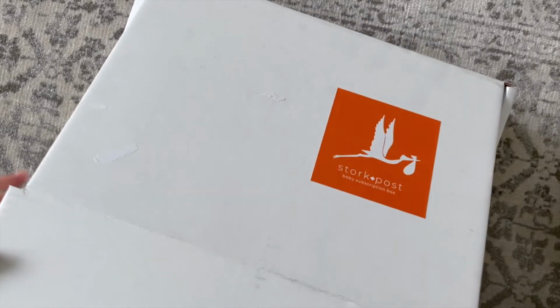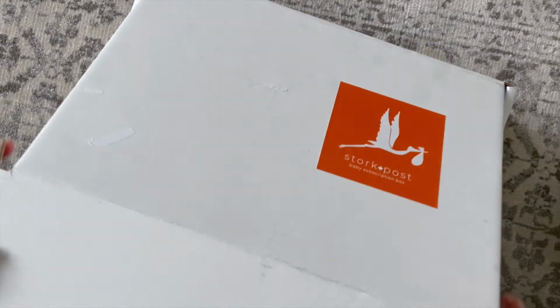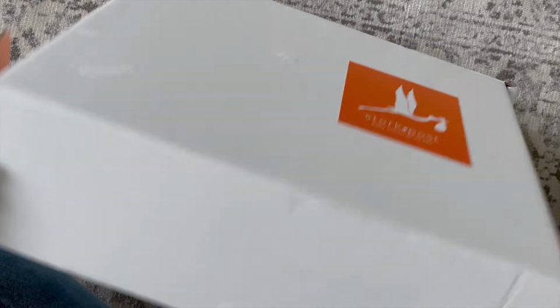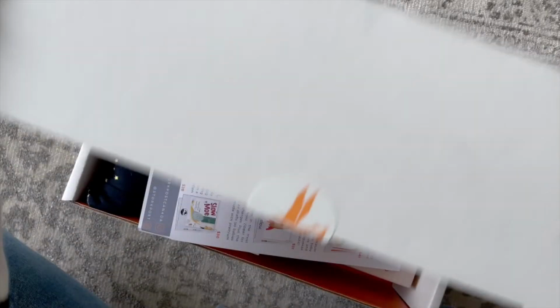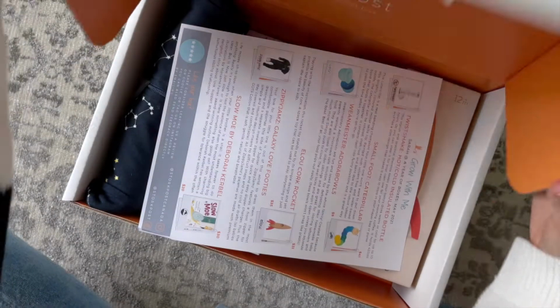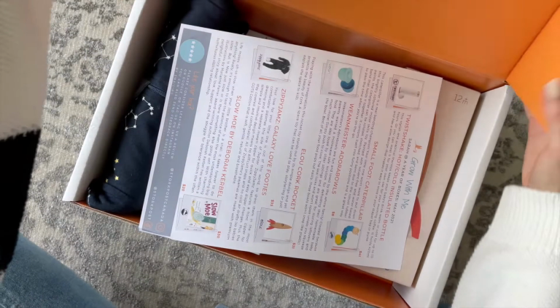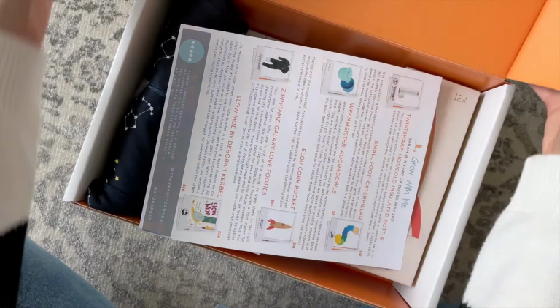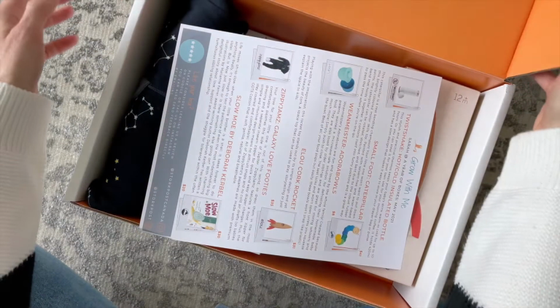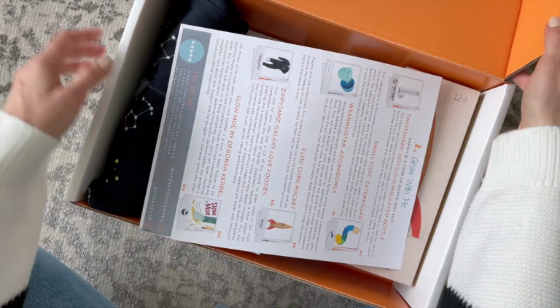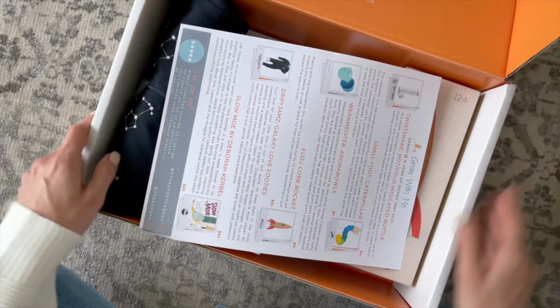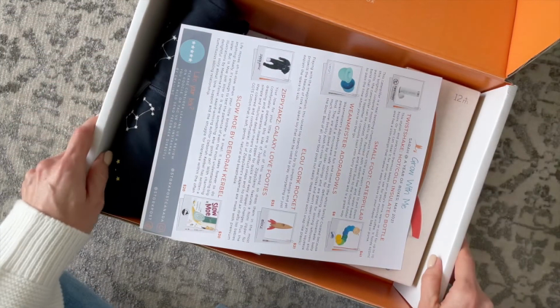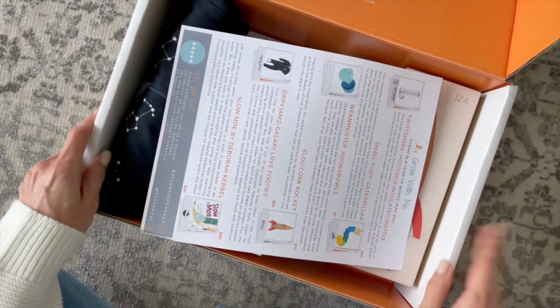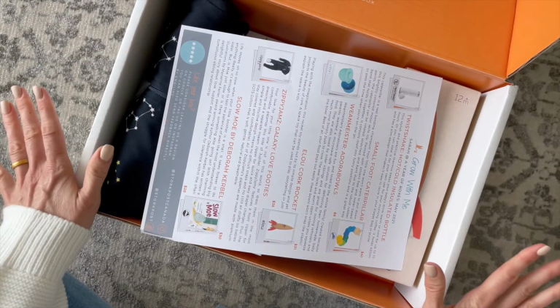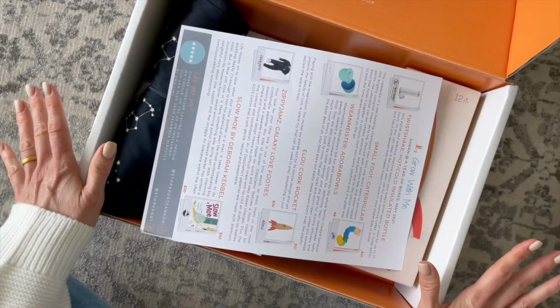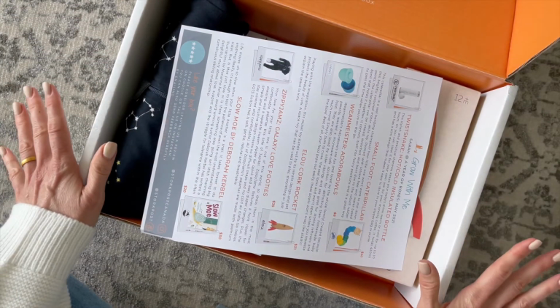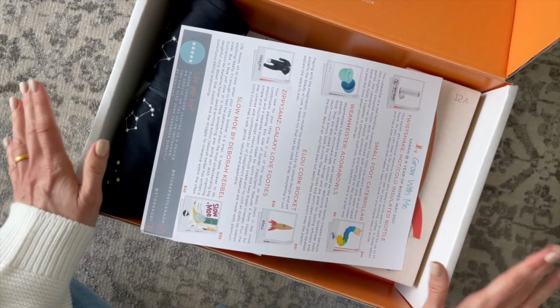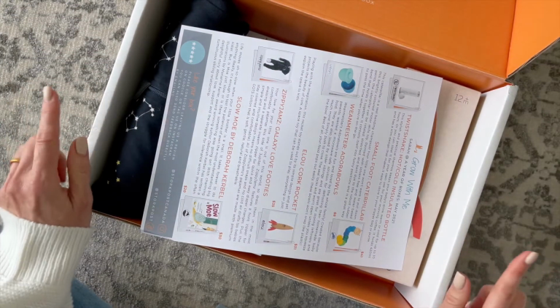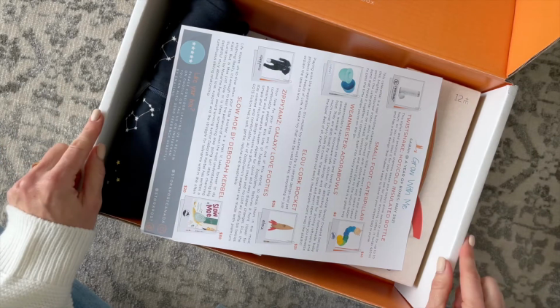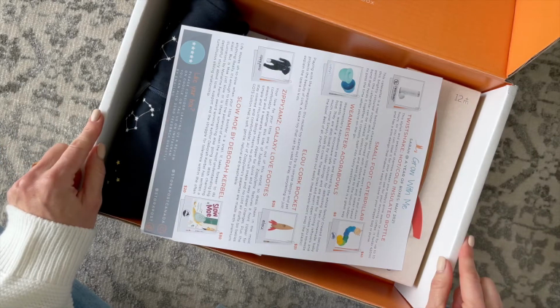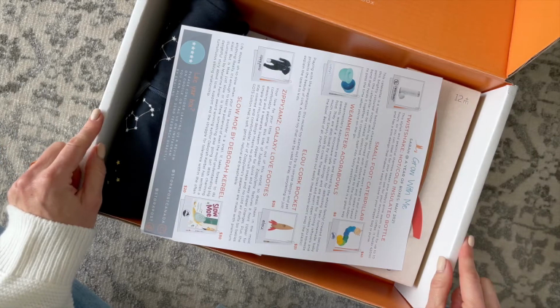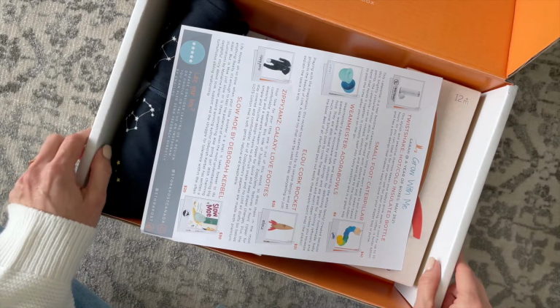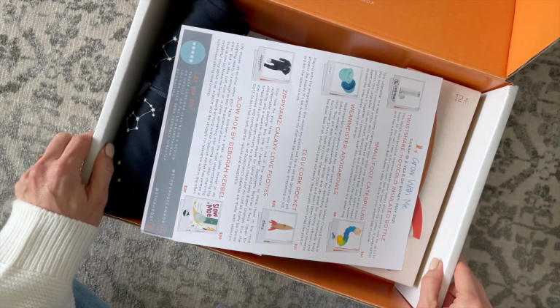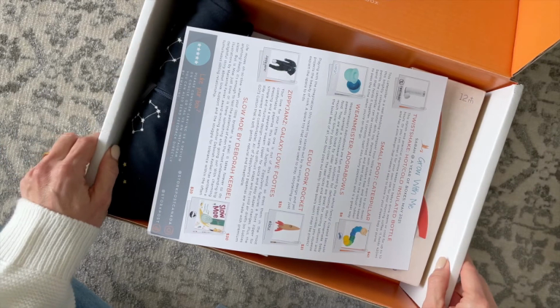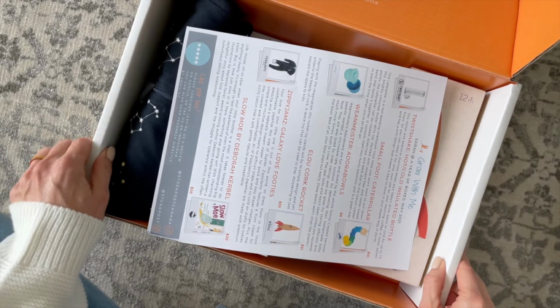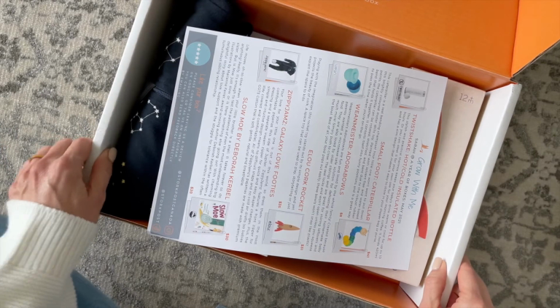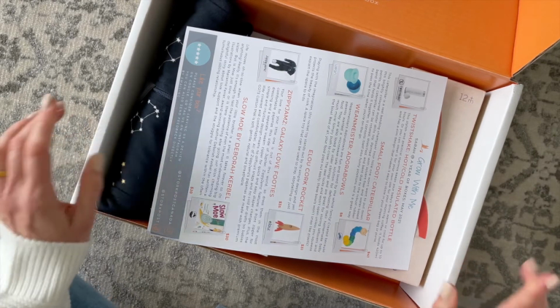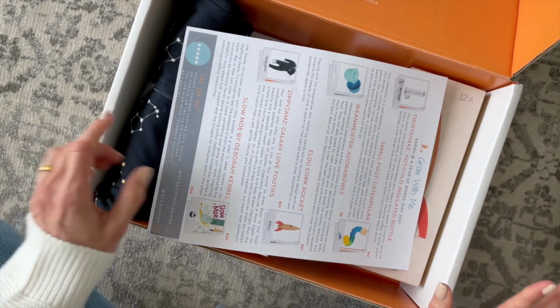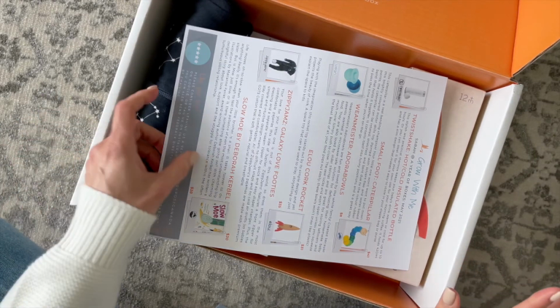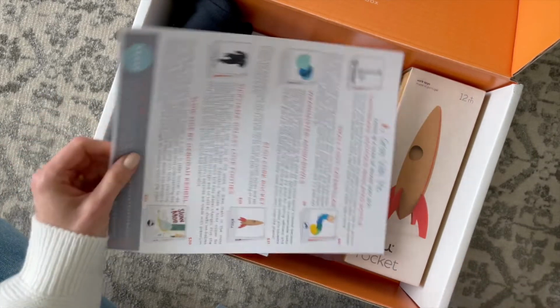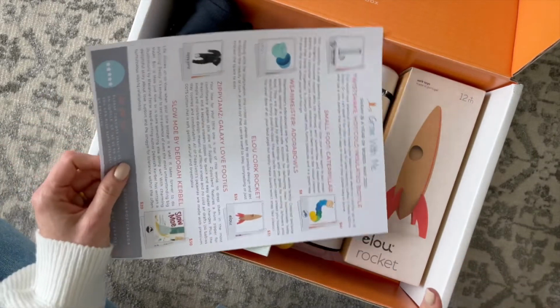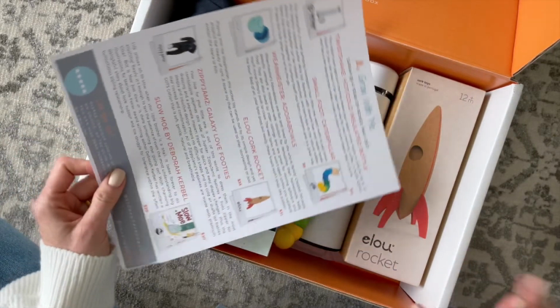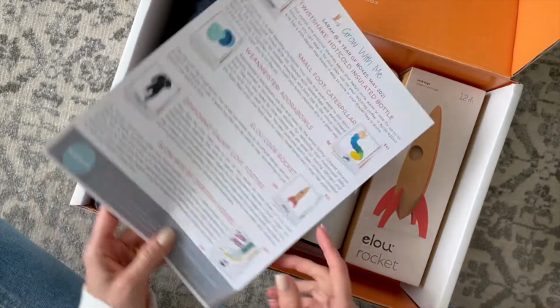I'm going to put a link down below to their profile page so you can check out all of the details. It'll also include a link to a coupon code for 20% off your first box, which is pretty great.